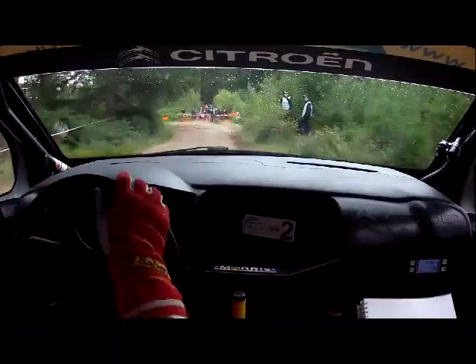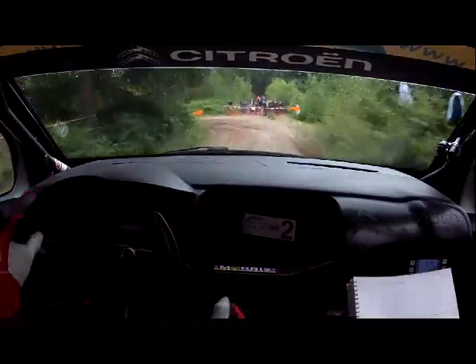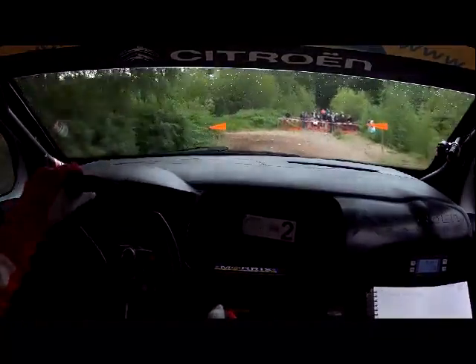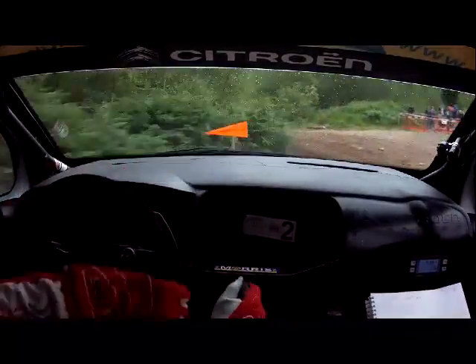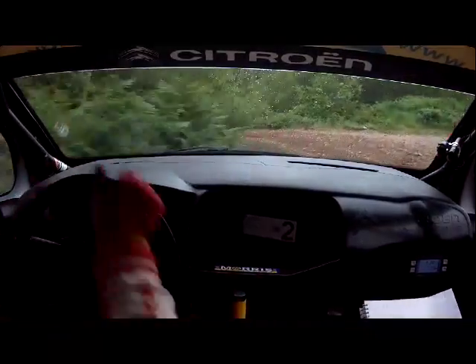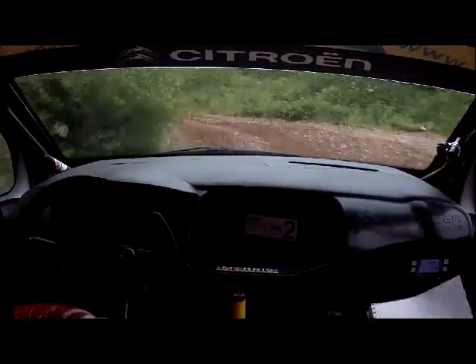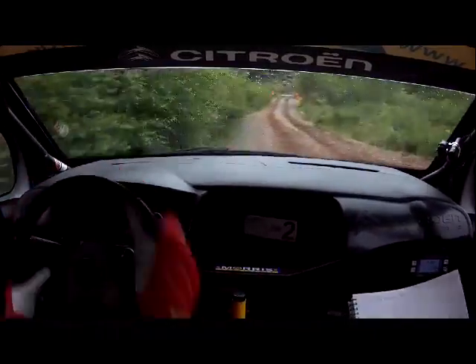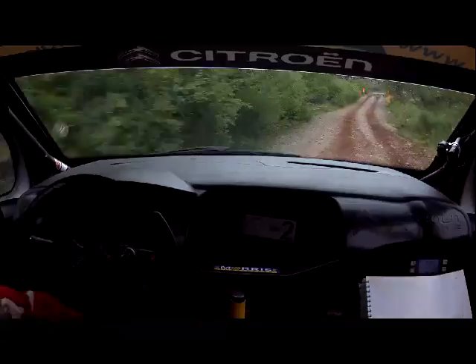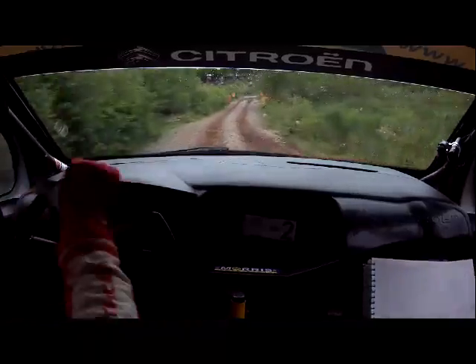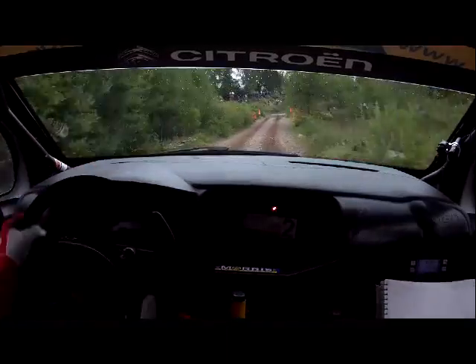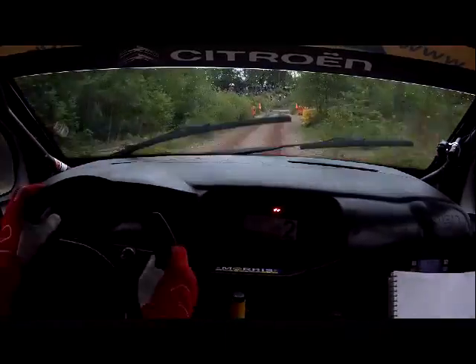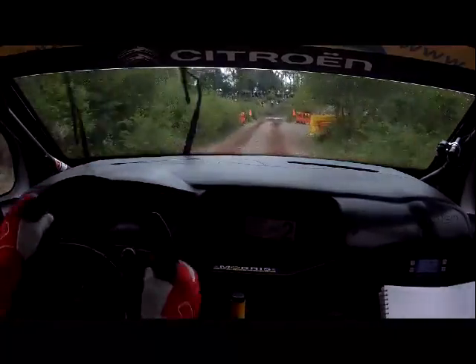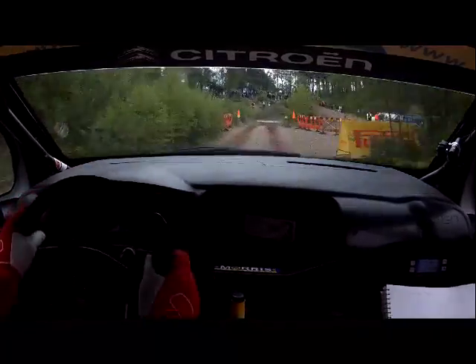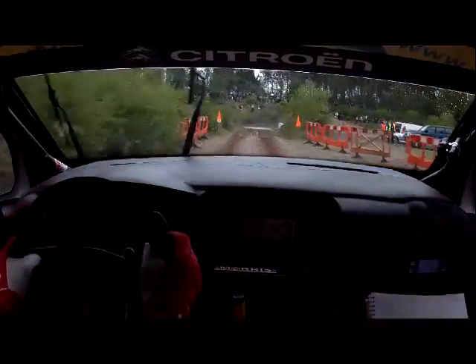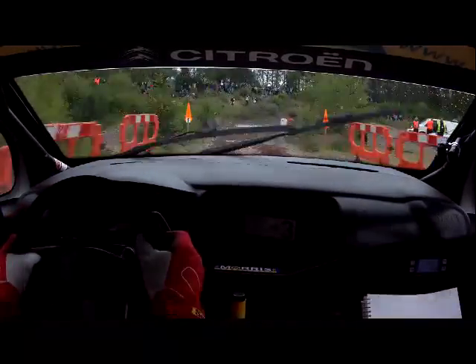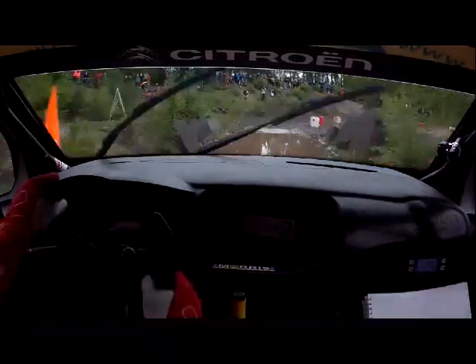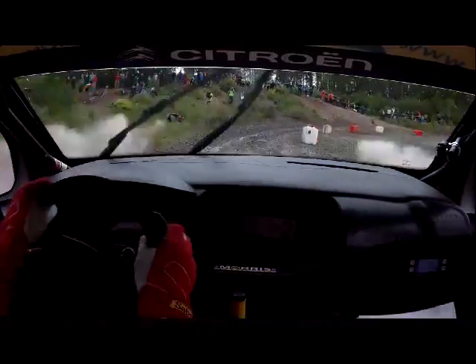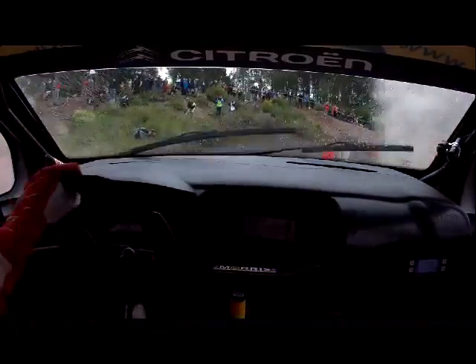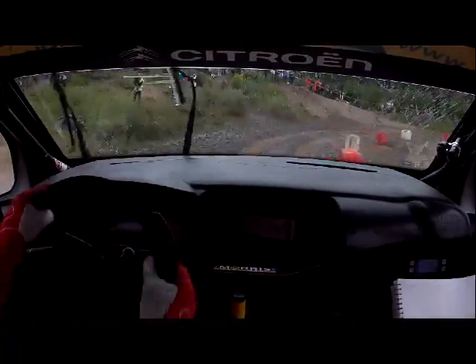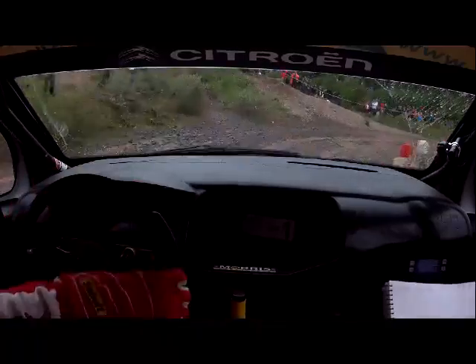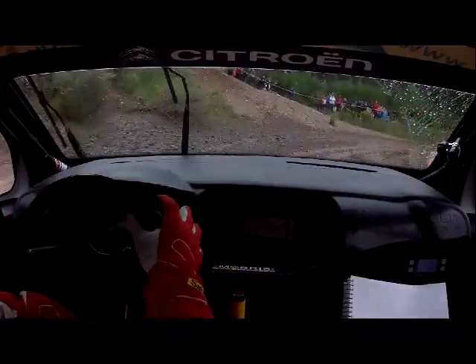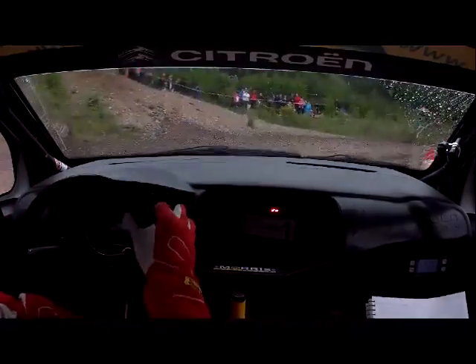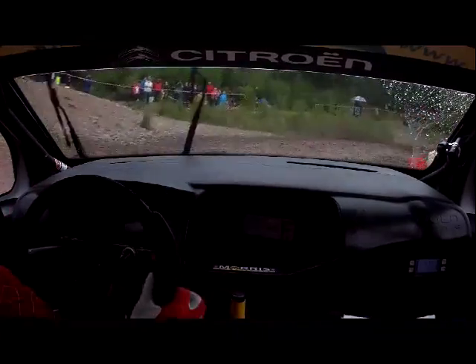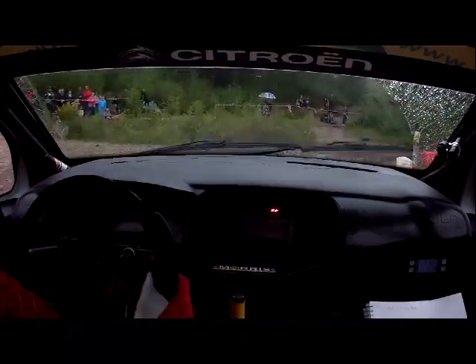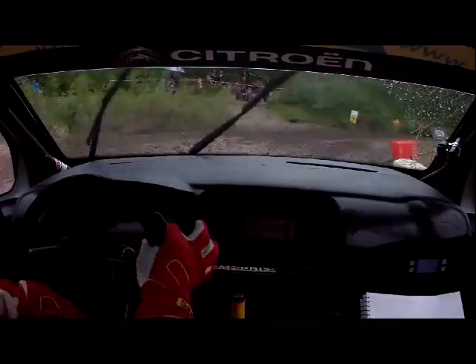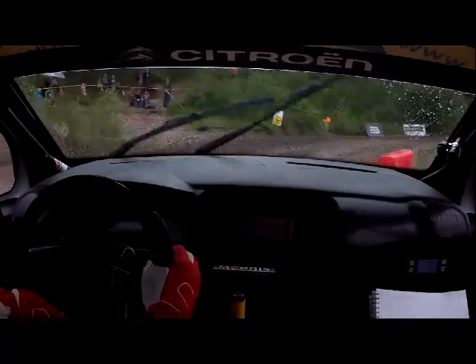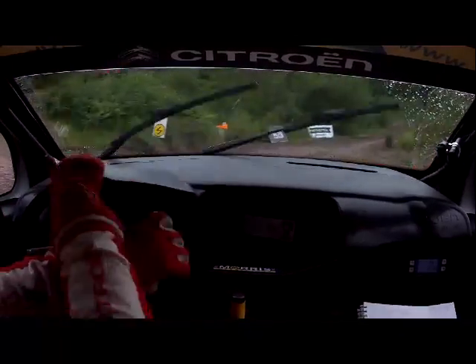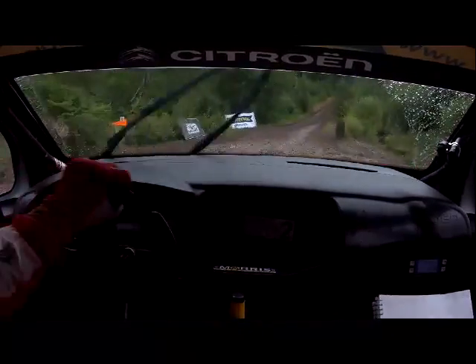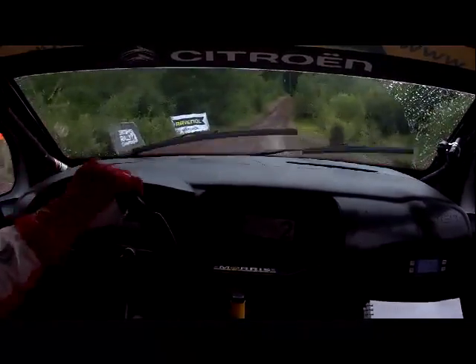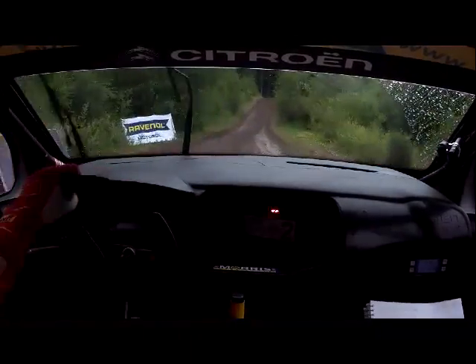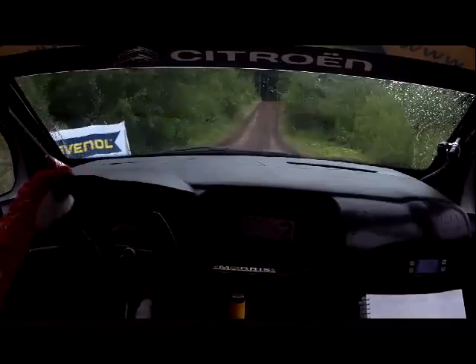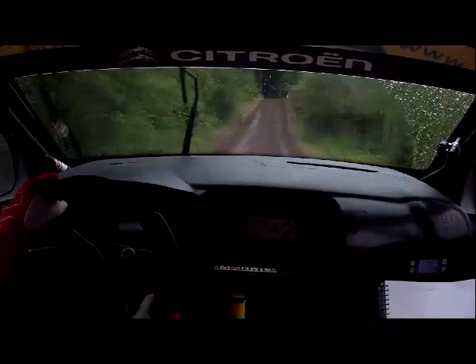40 through water. Into 3 right, half long, tightens. 40 over crest. Into turn 3 left — opens wide.